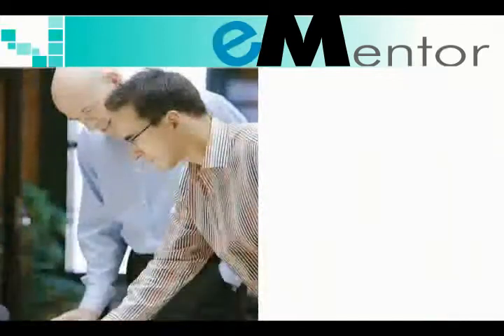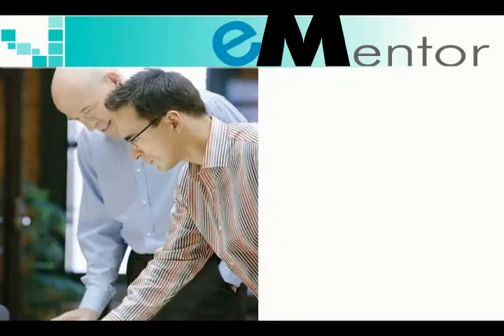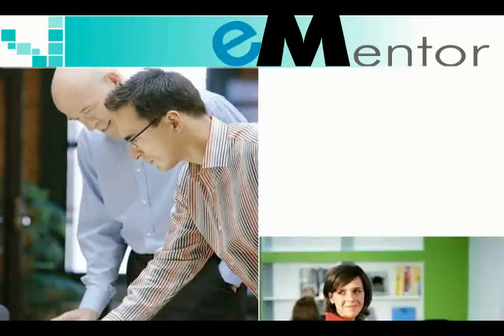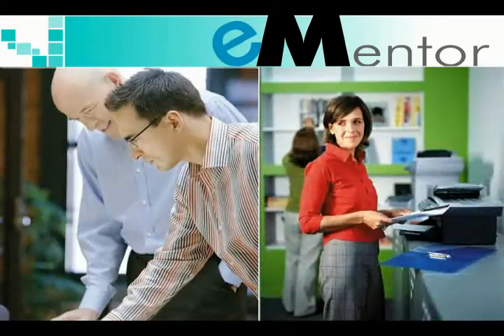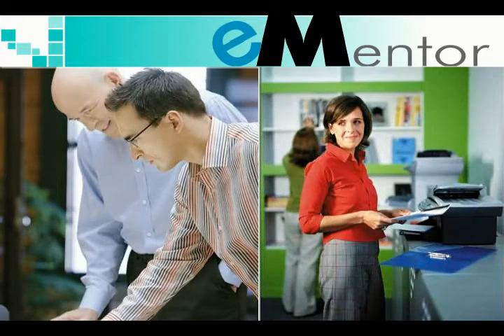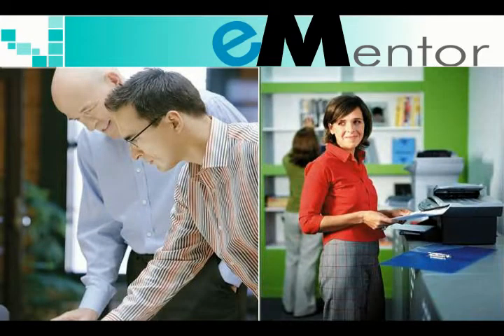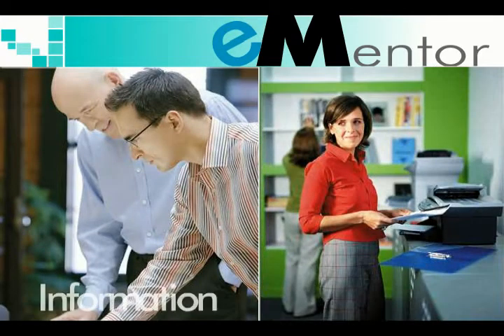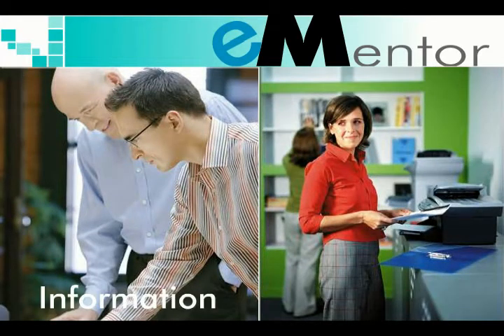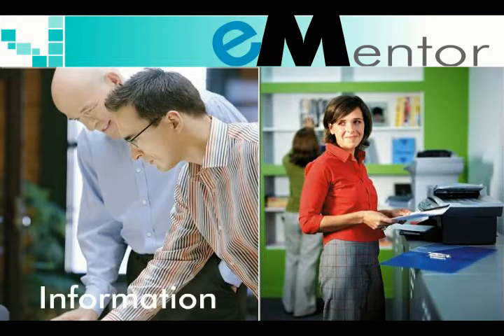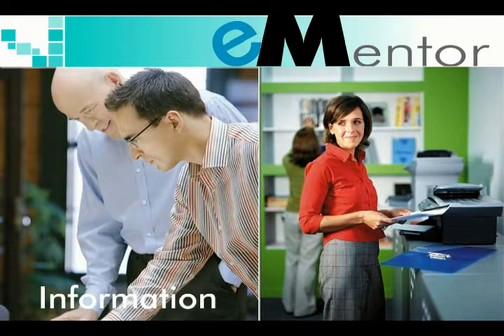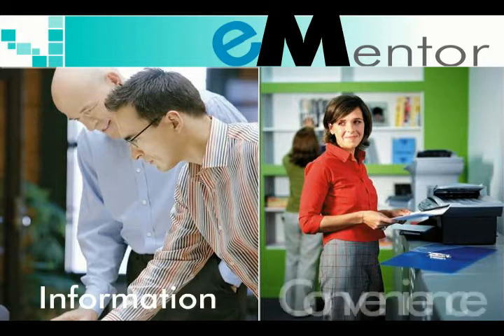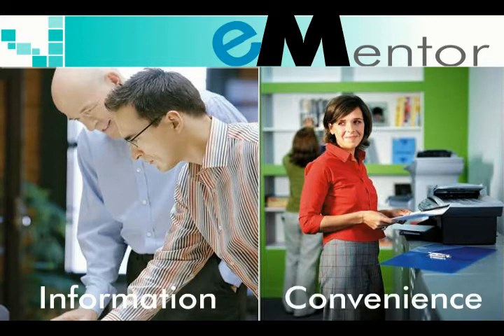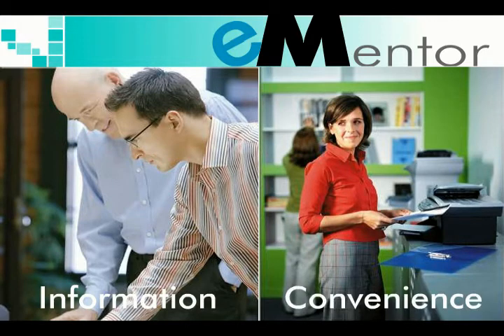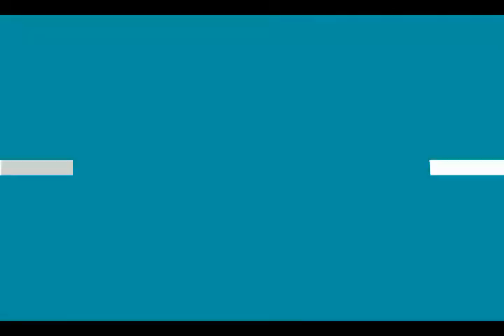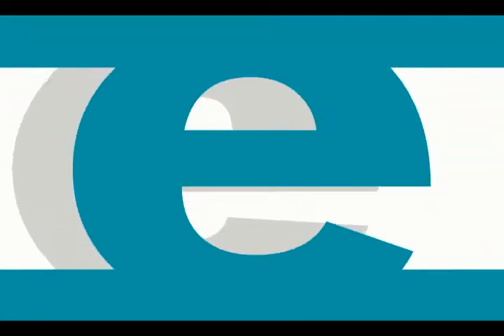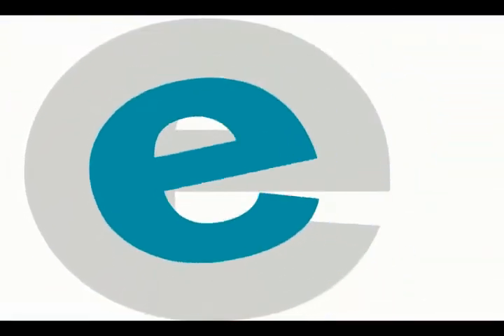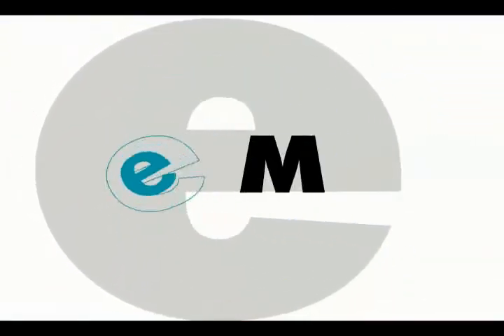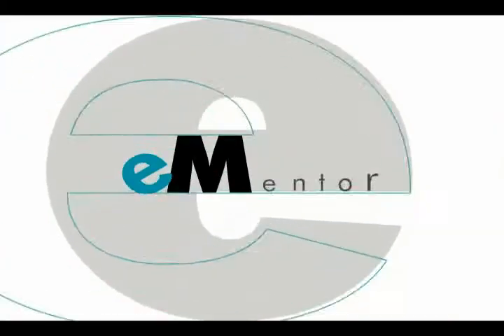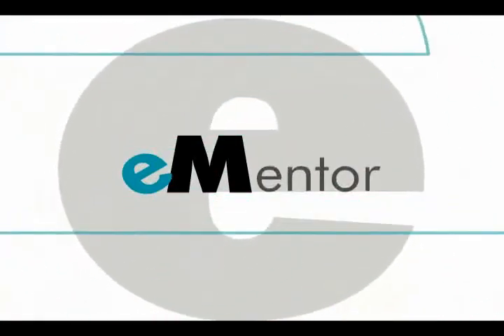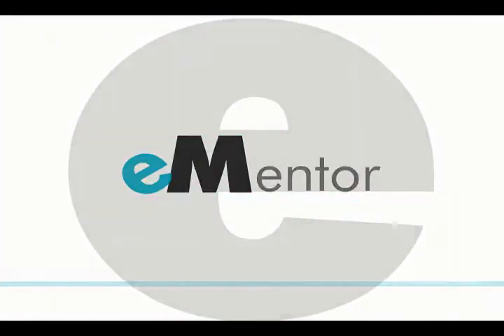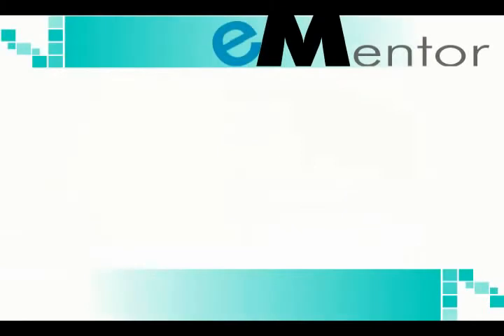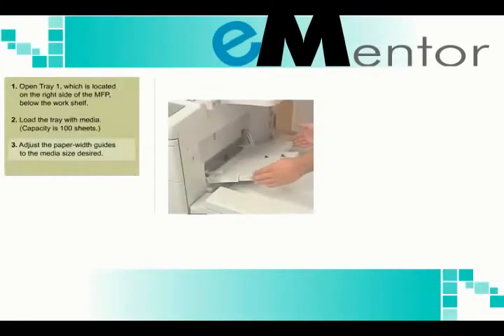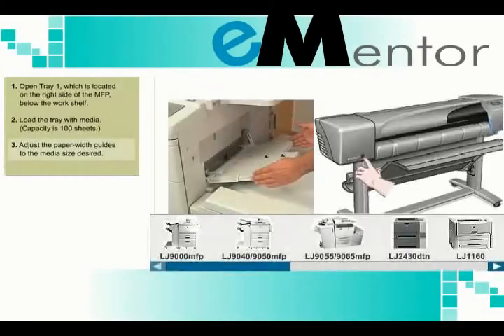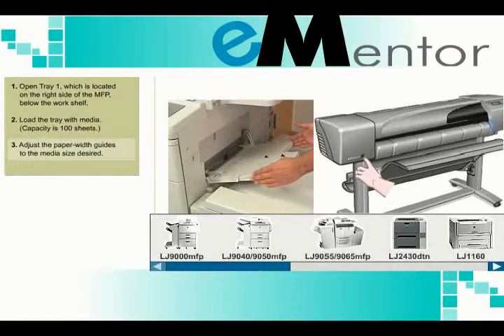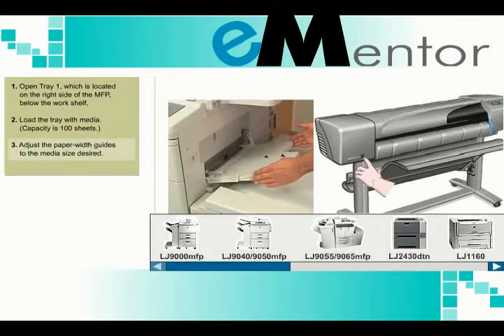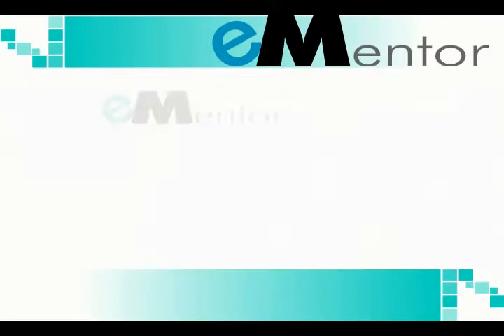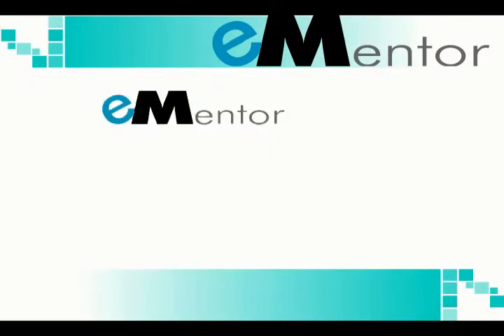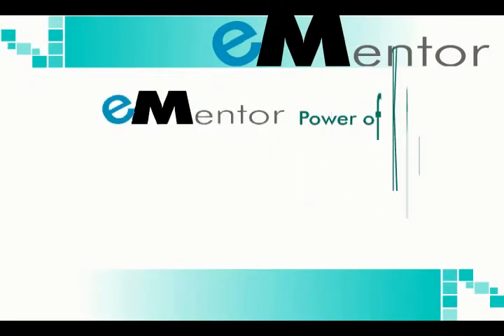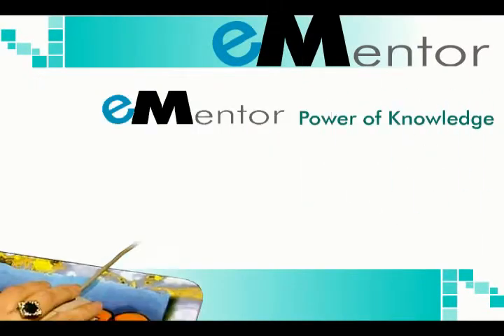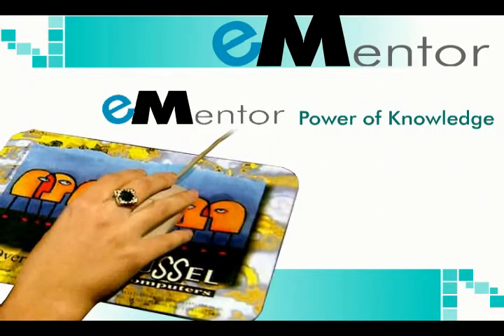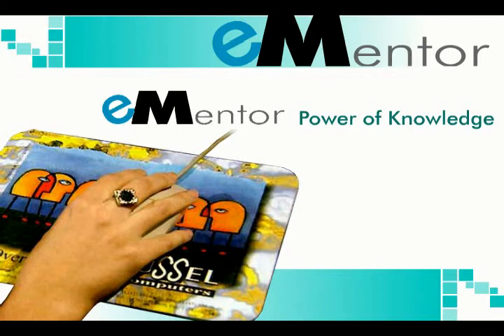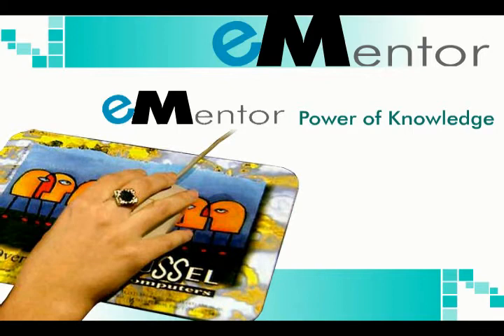Whether you're a novice or an advanced user, it's all the information you need and all the convenience you want. With eMentor, you're in control. eMentor, your custom product training solution, putting the power of knowledge at your fingertips.